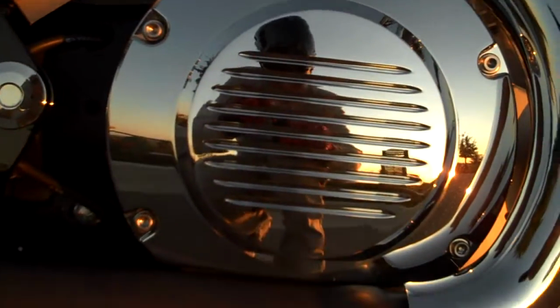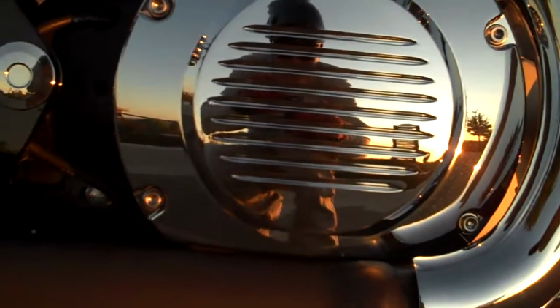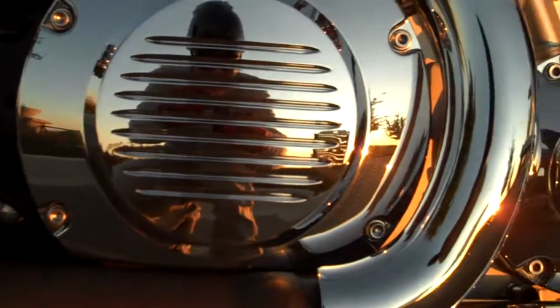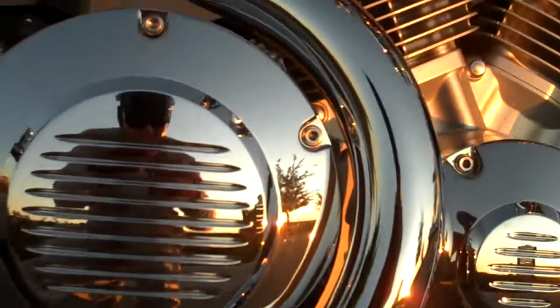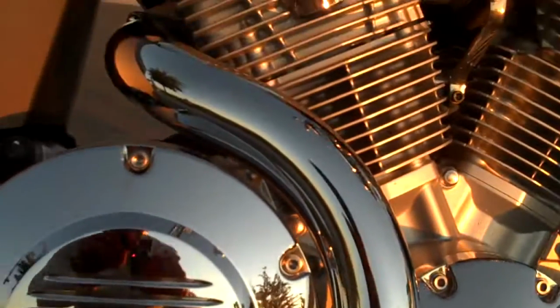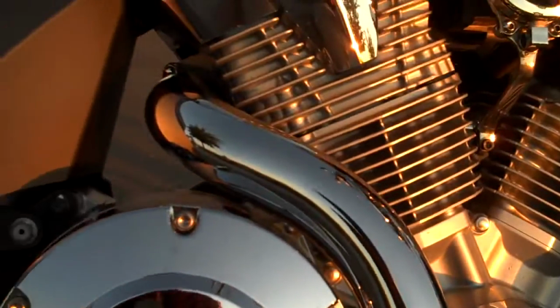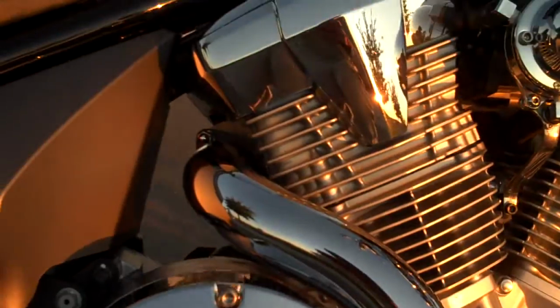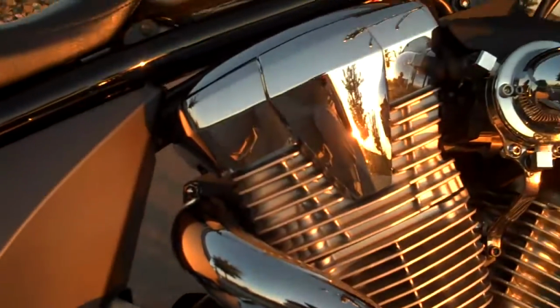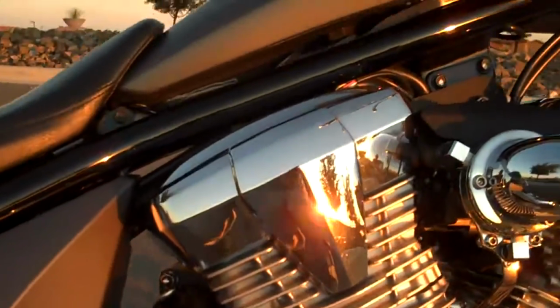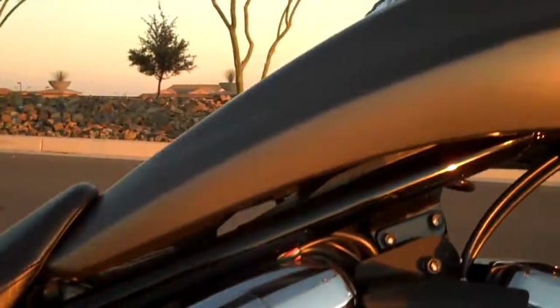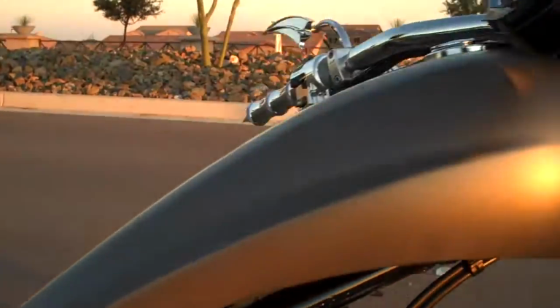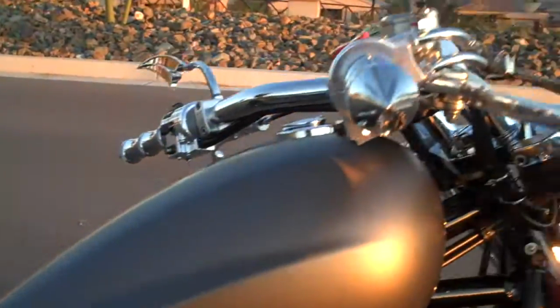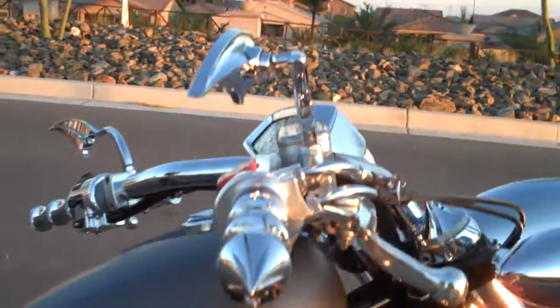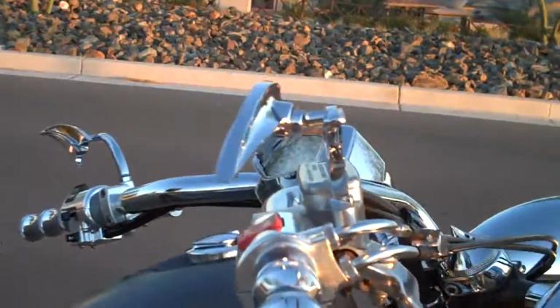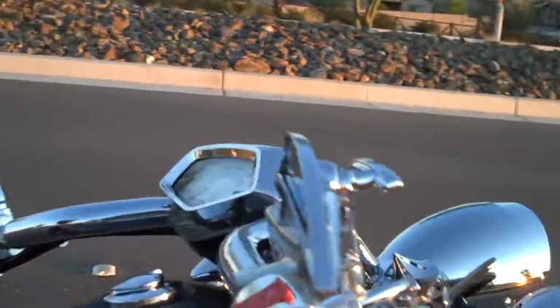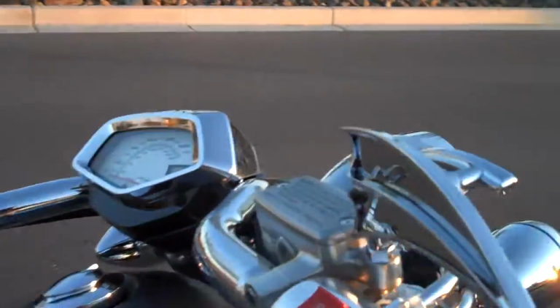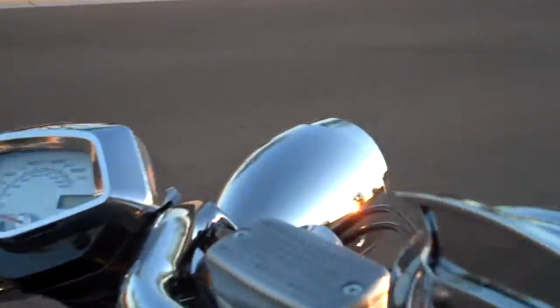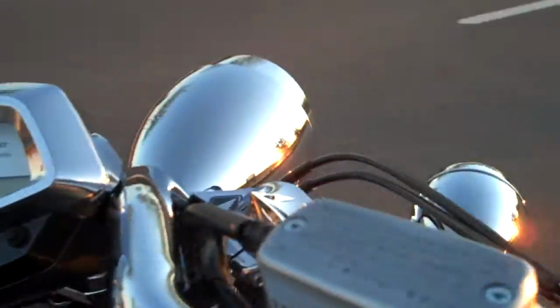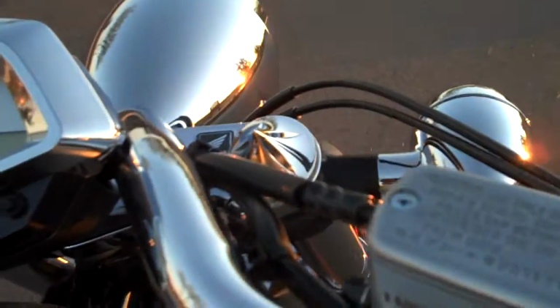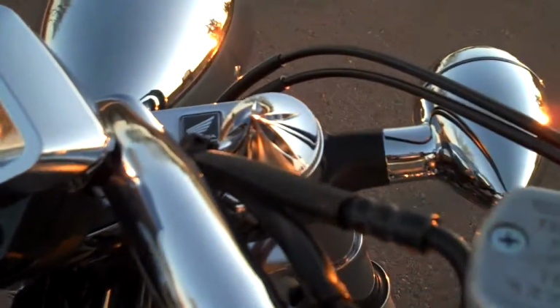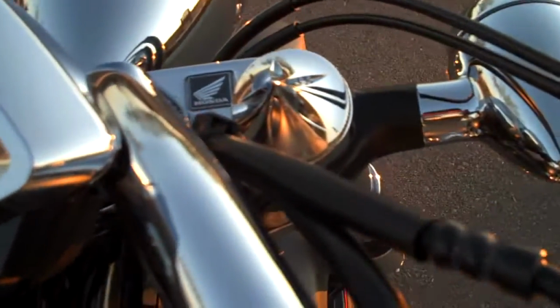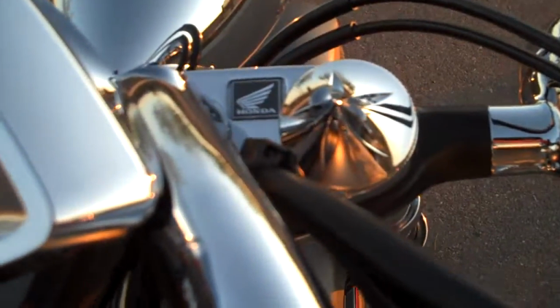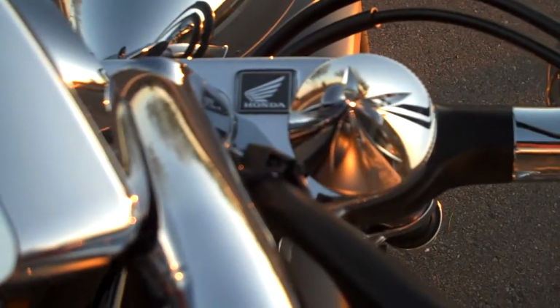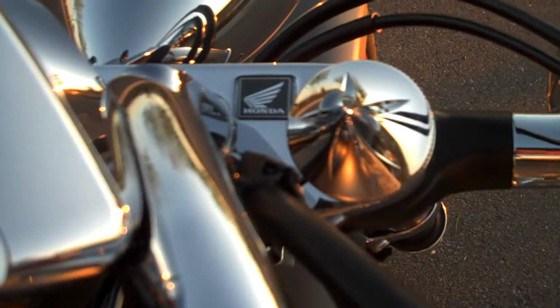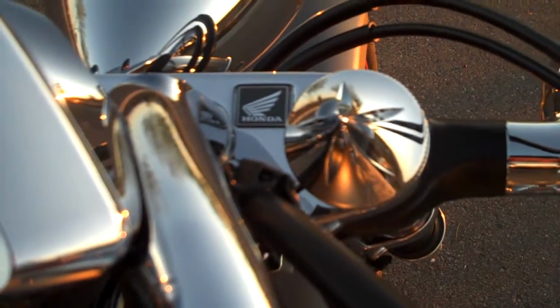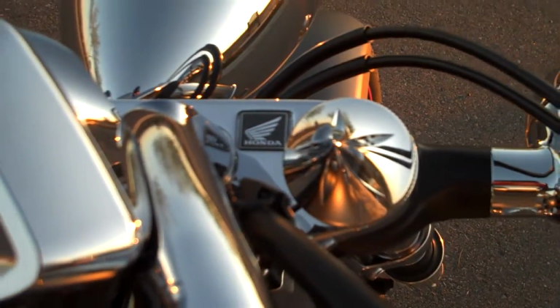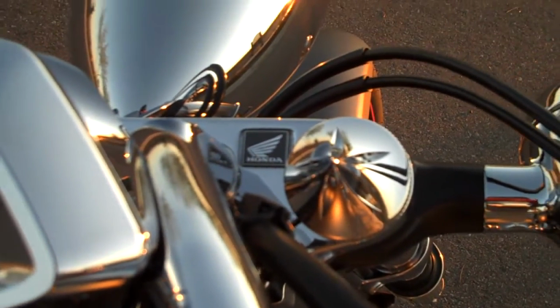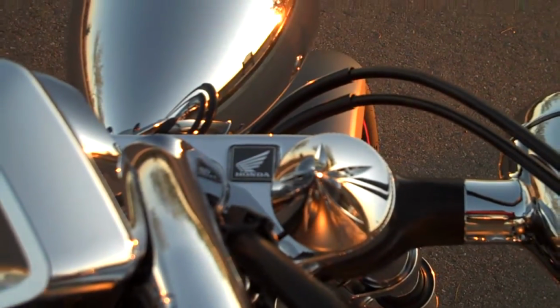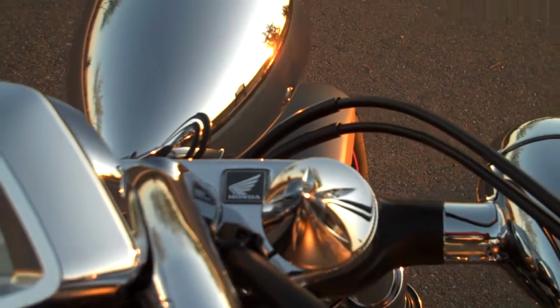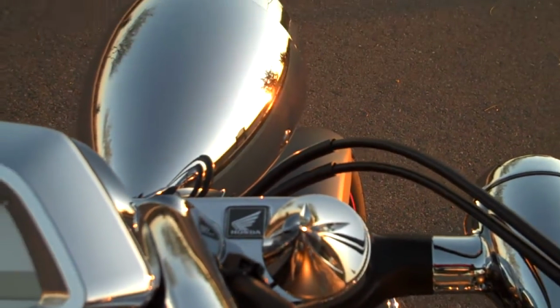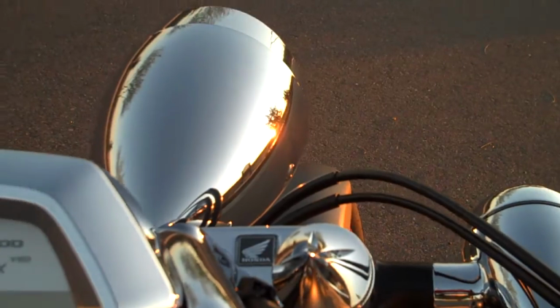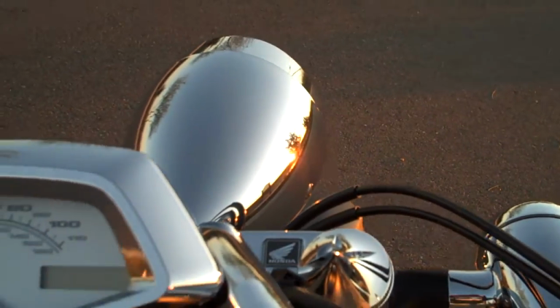Got more engine covers — it's all been debadged. There are no Honda logos on this bike except on the triple tree, which you can see right there. That is the only Honda badge you will find on the entire bike.